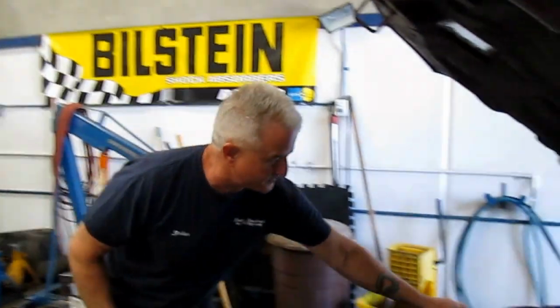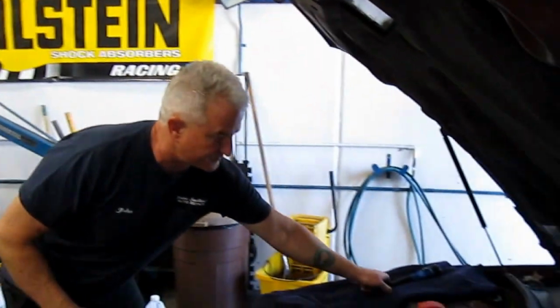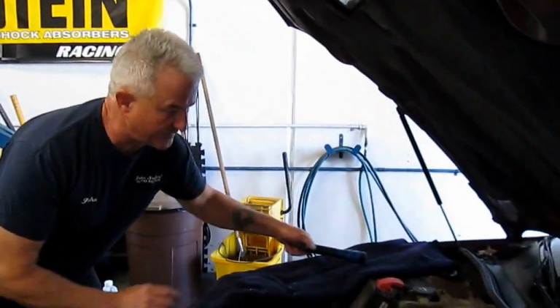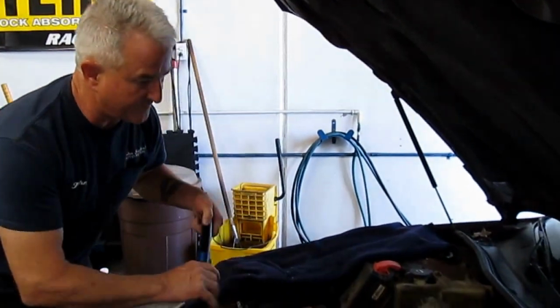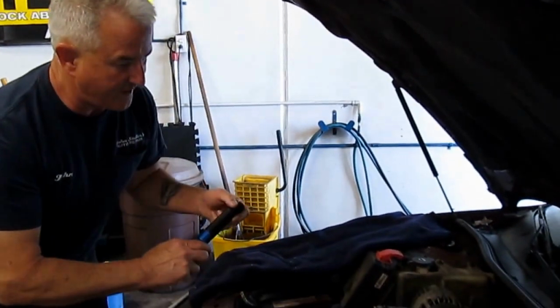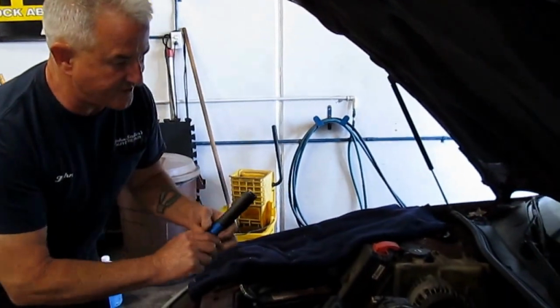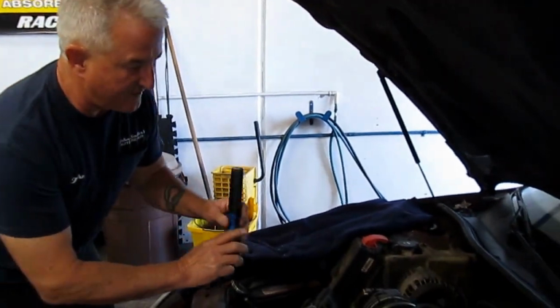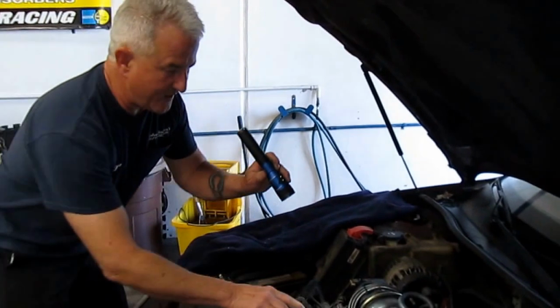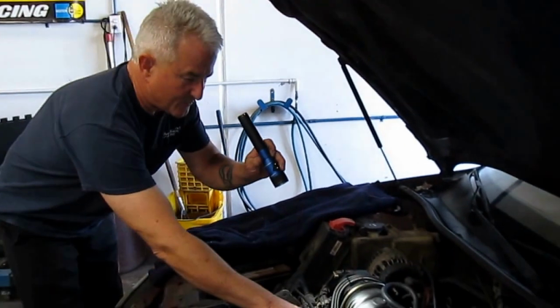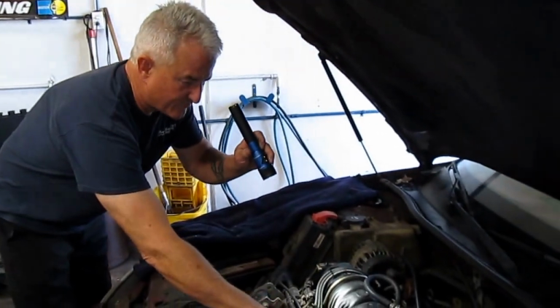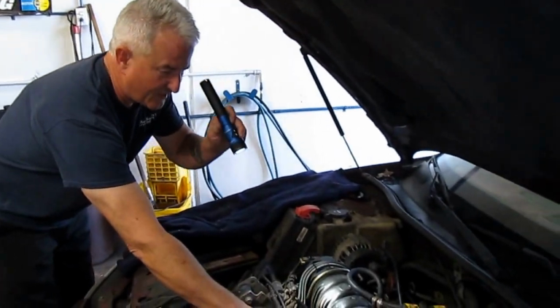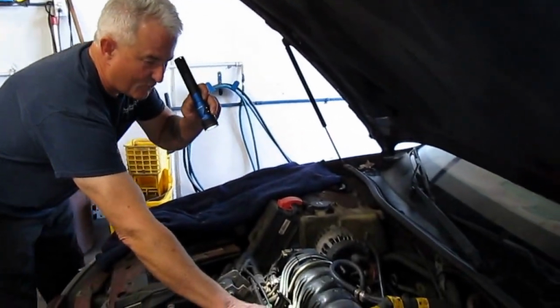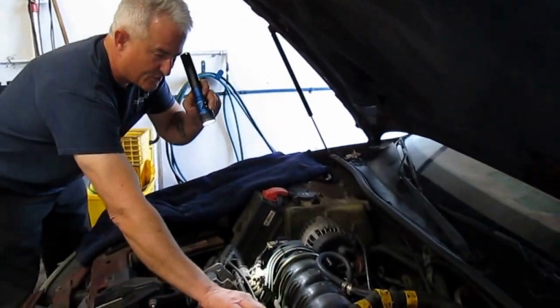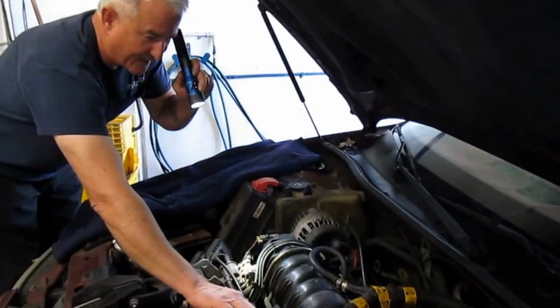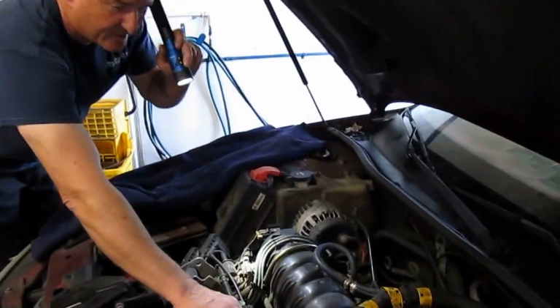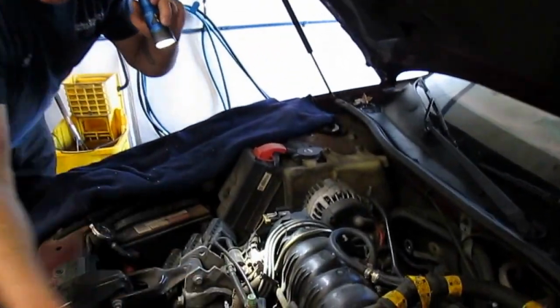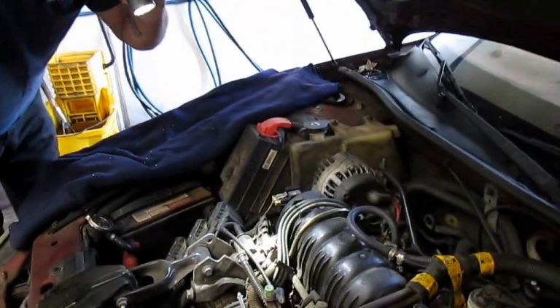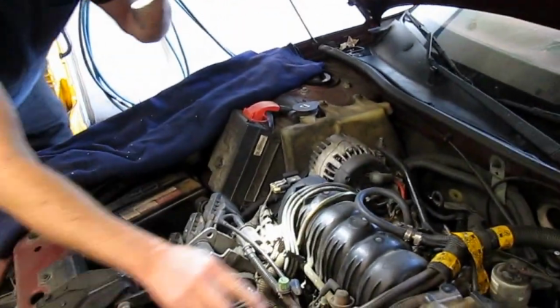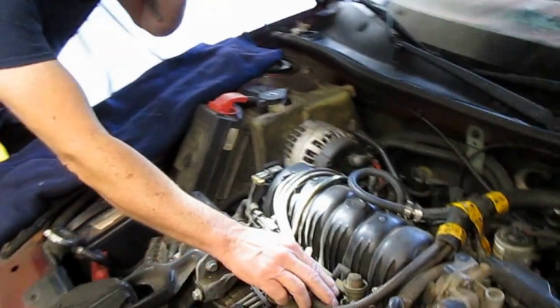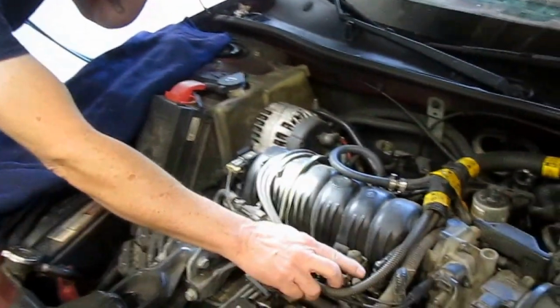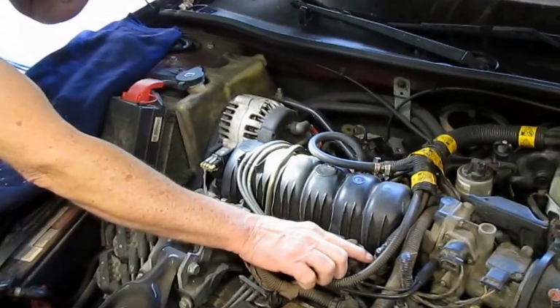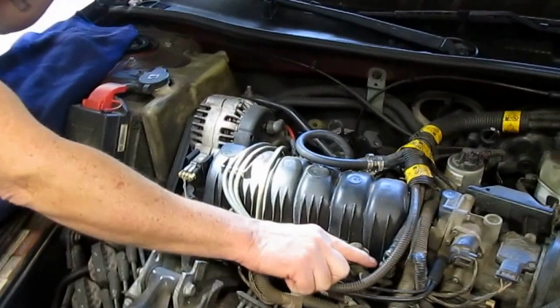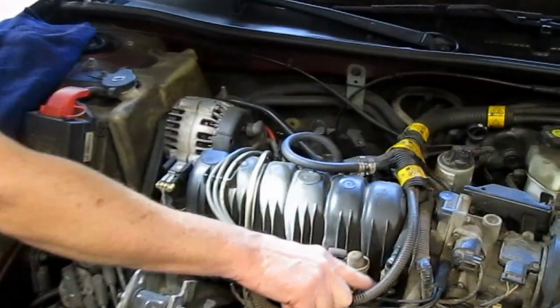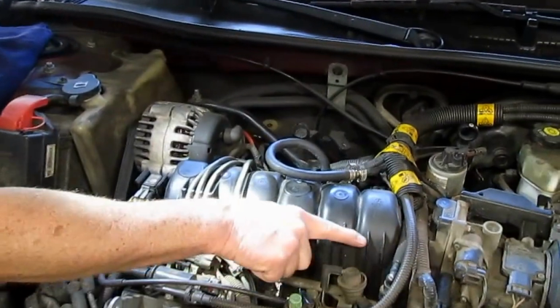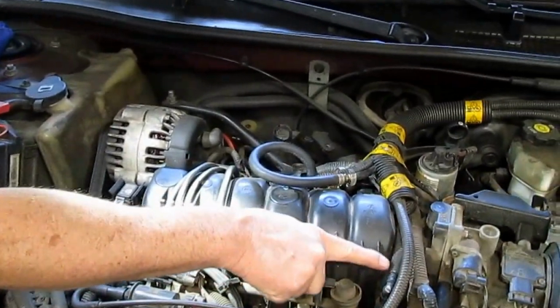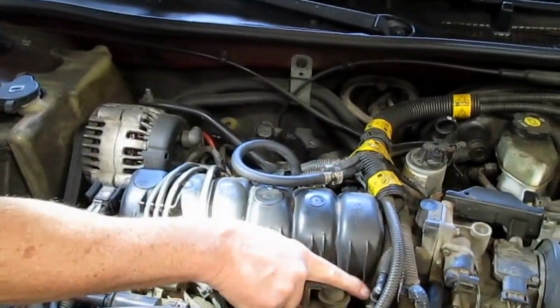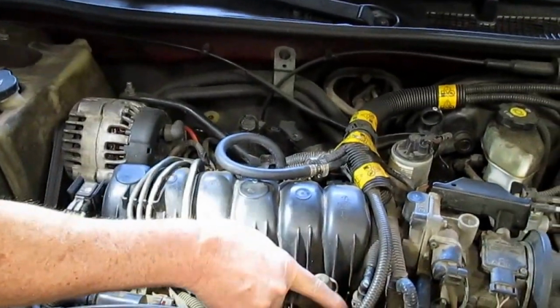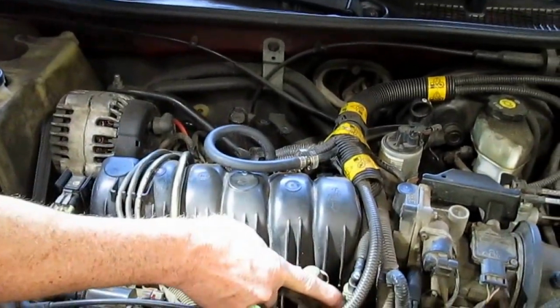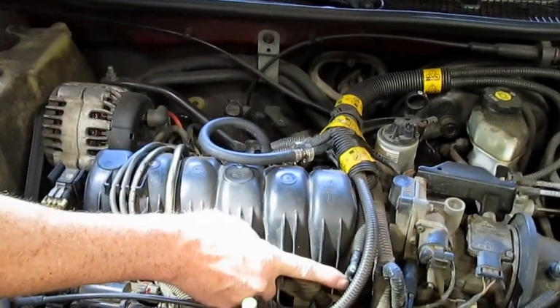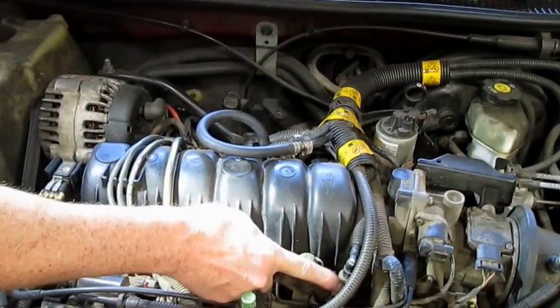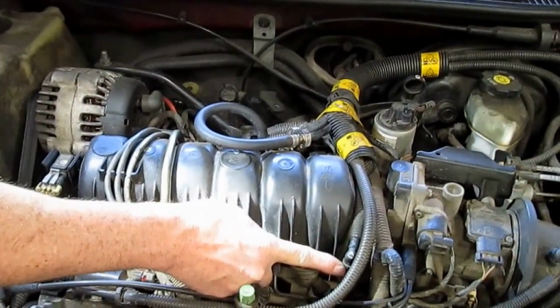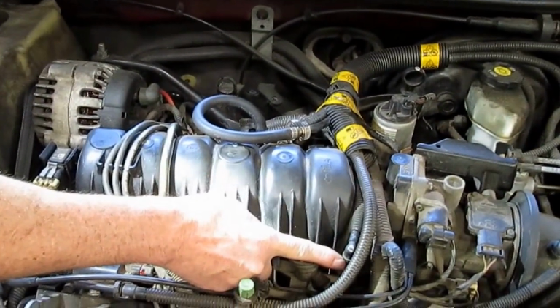You can see right here what your fuel line is supposed to look like. You can come around to the front — this is what your fuel line is supposed to look like. It's supposed to have a nice bend, just like this.